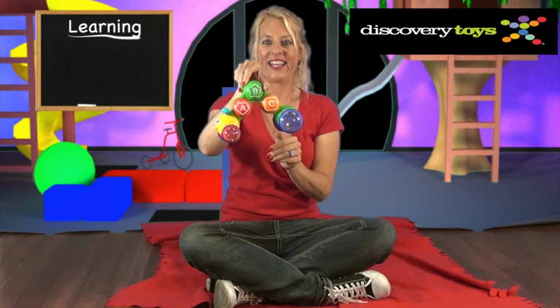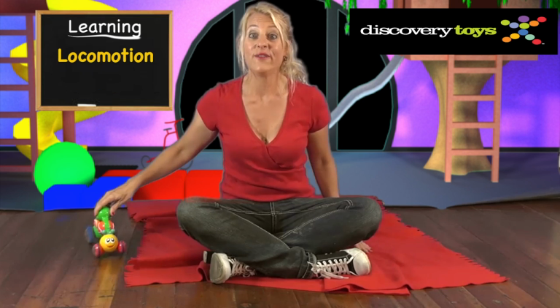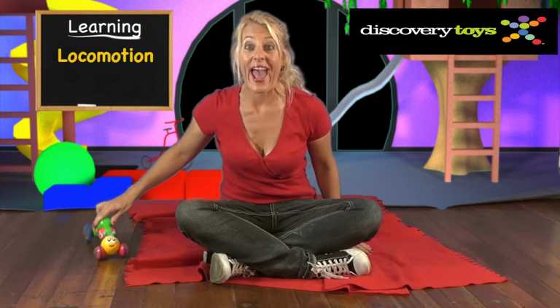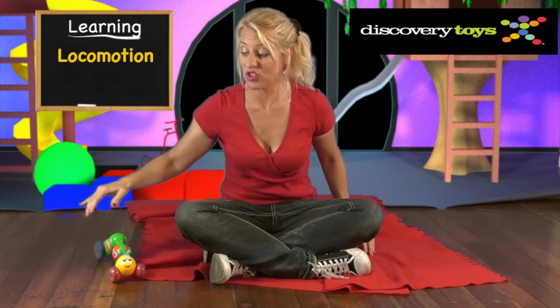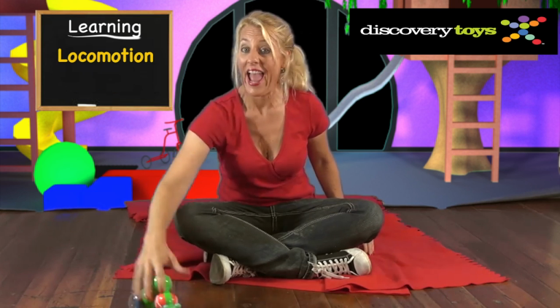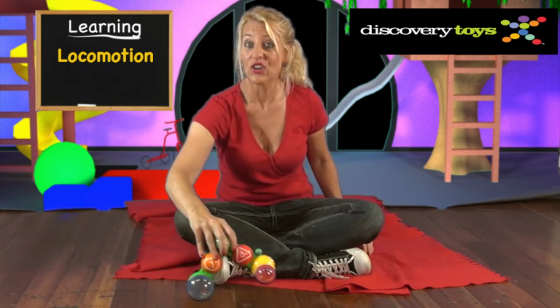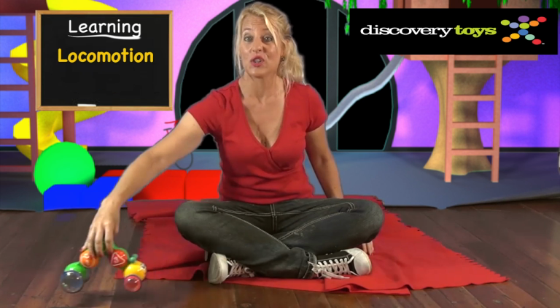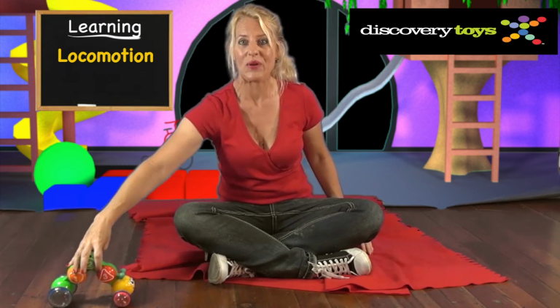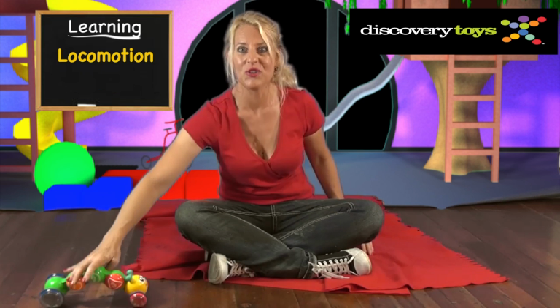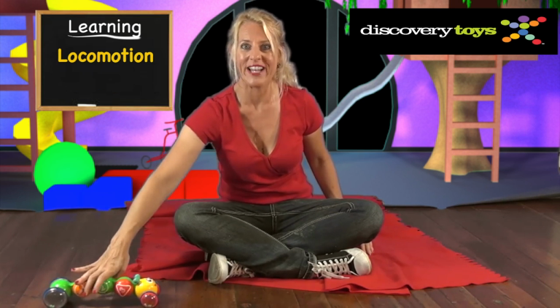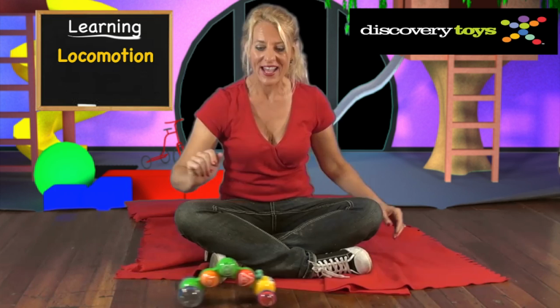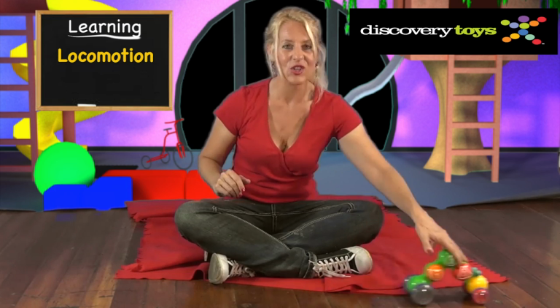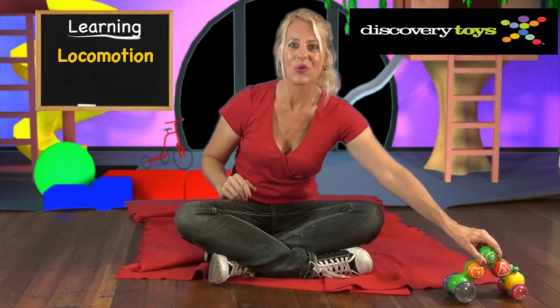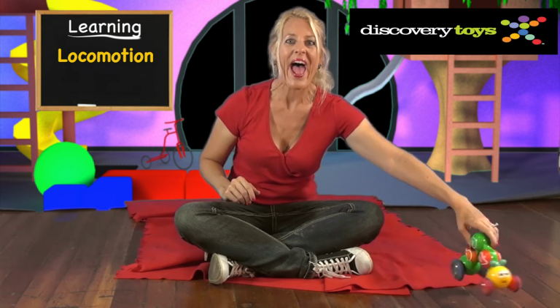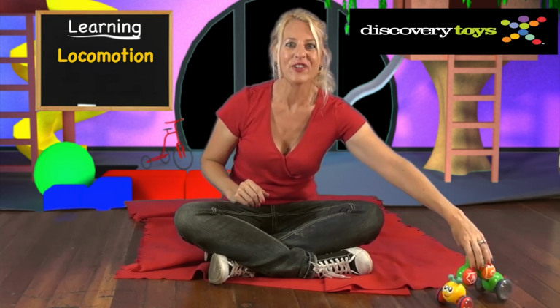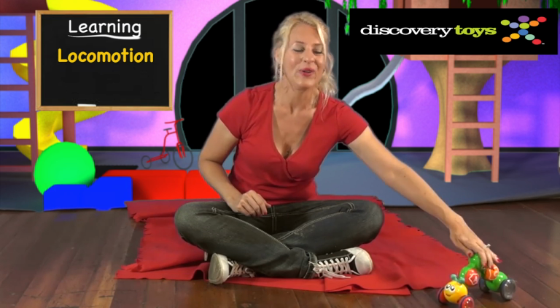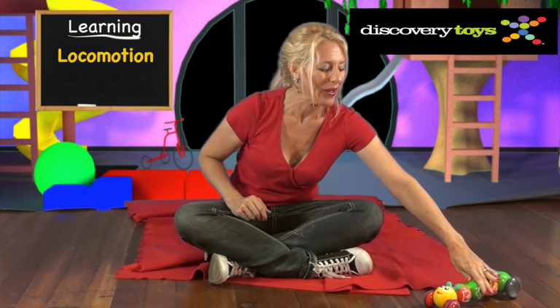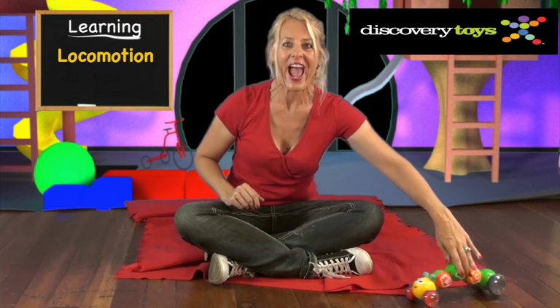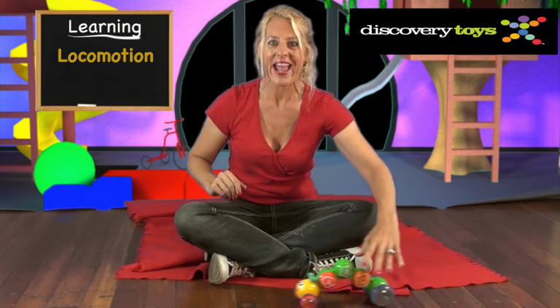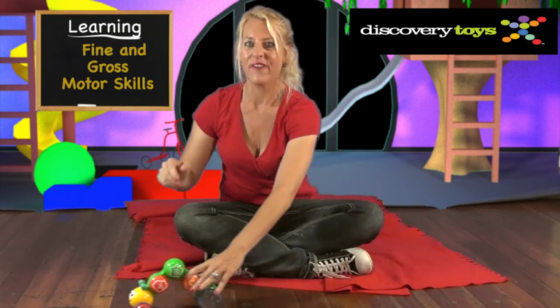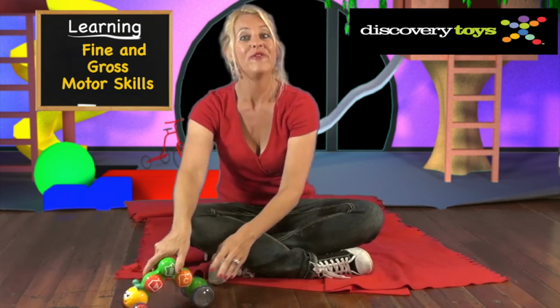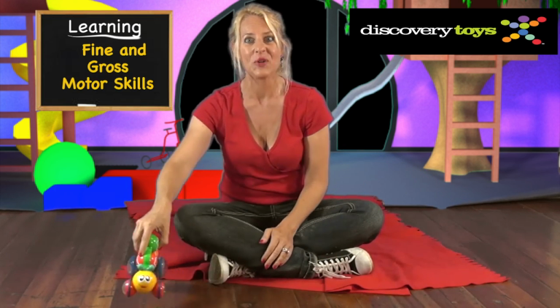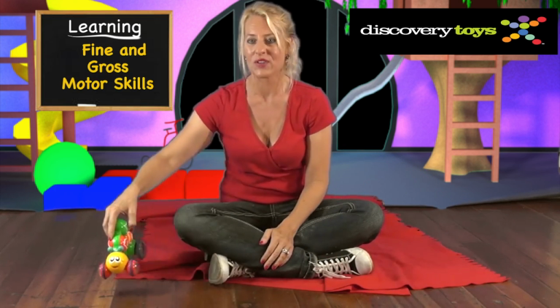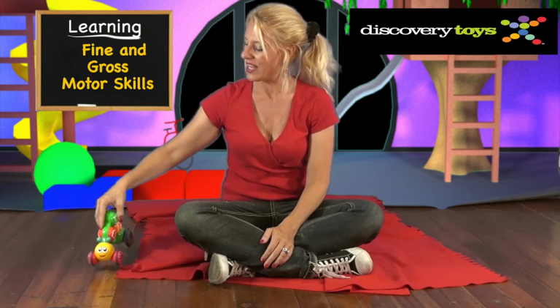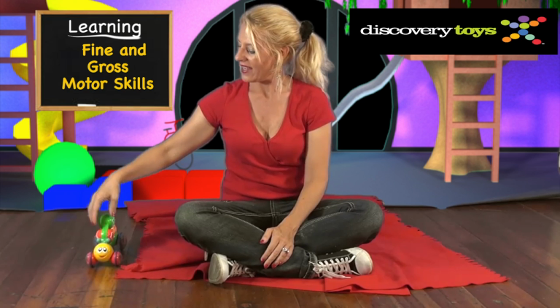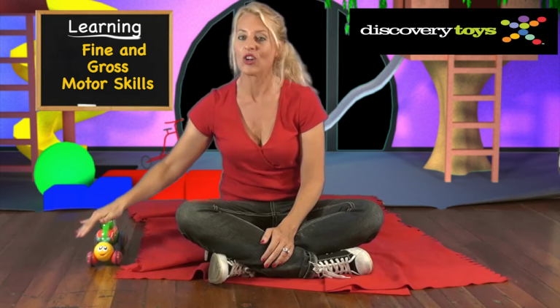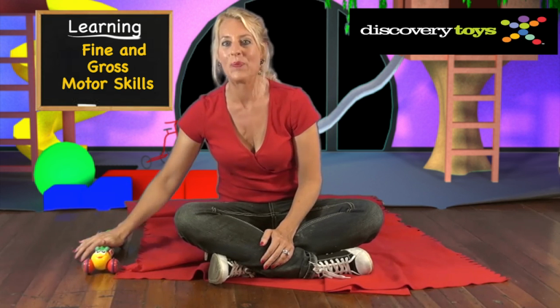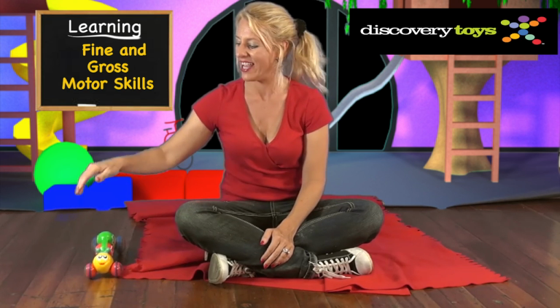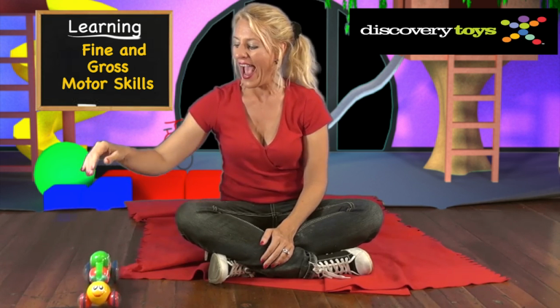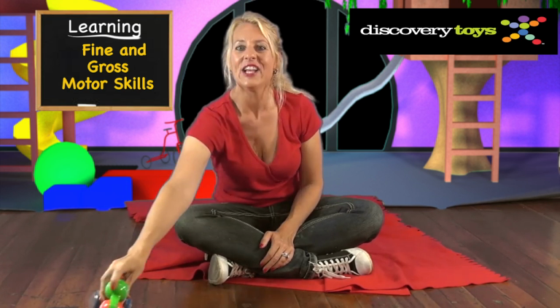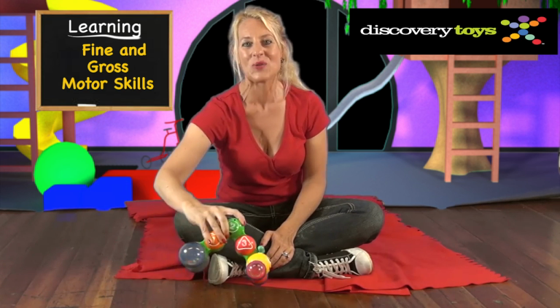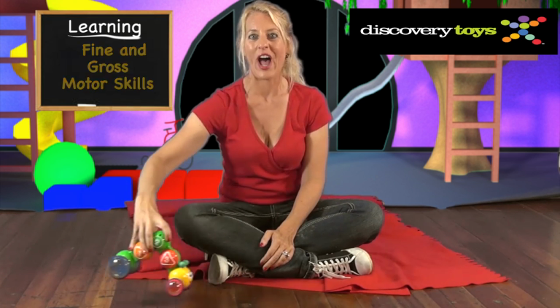This very active toy encourages locomotion in your little one as they scoot and crawl after Go-Go Caterpillar. And it helps find and grow smaller skills as they learn to propel it. And it grows with your child.